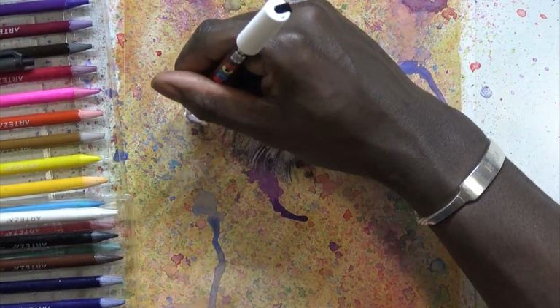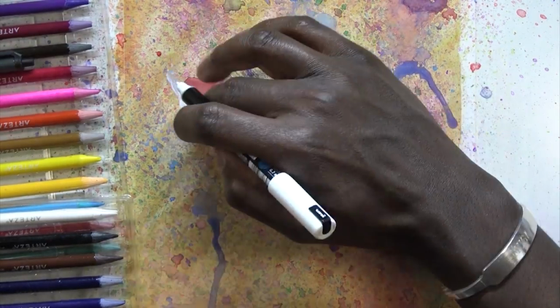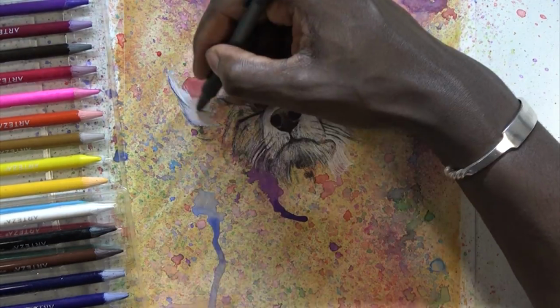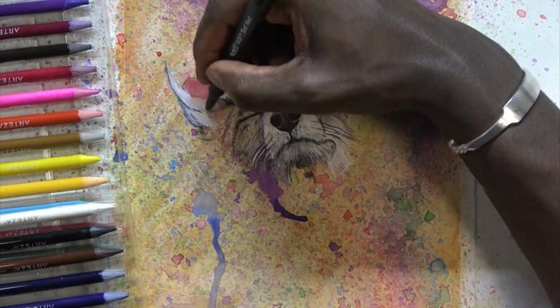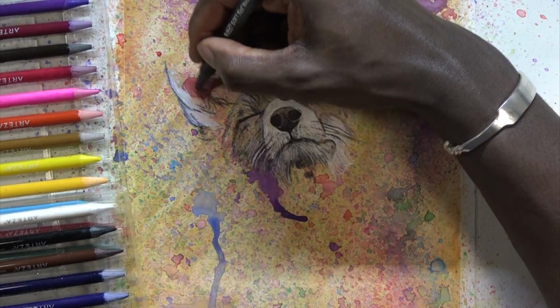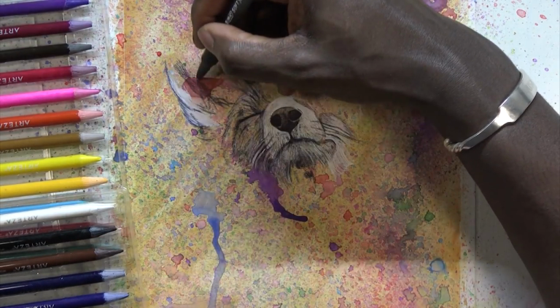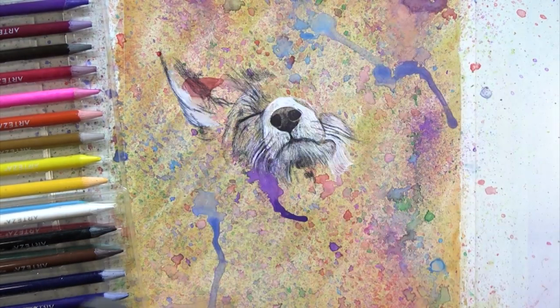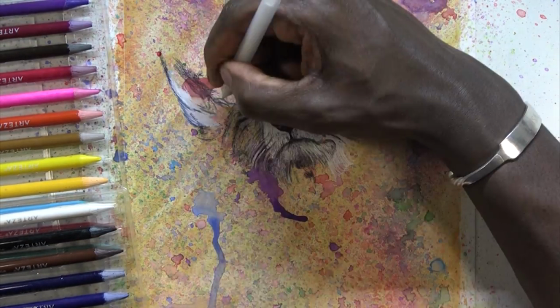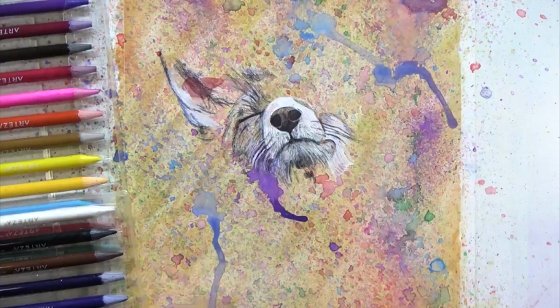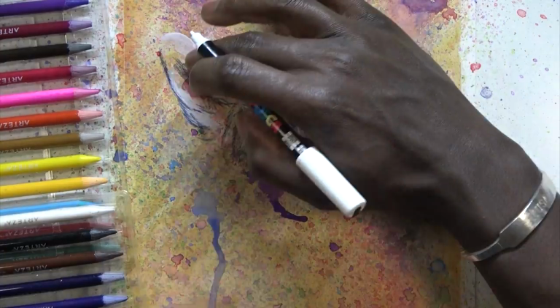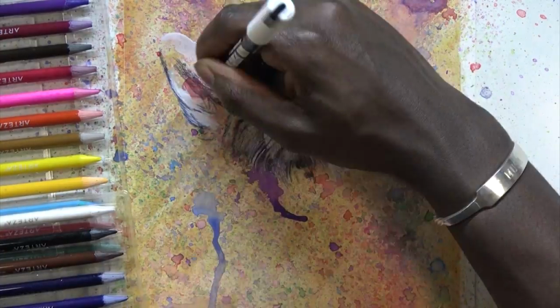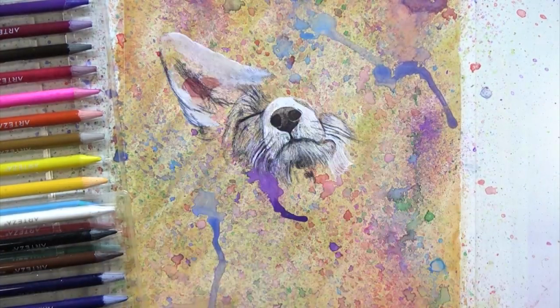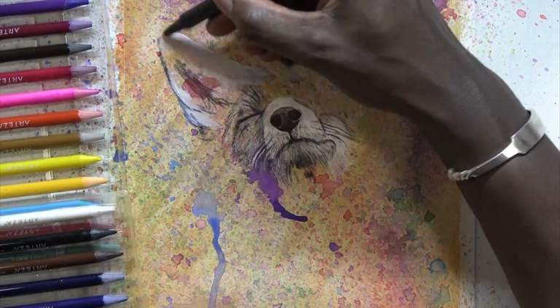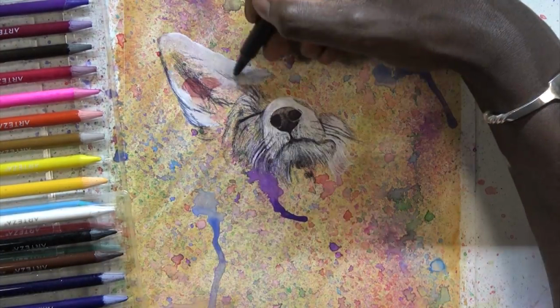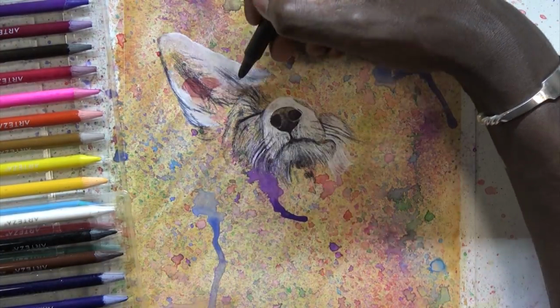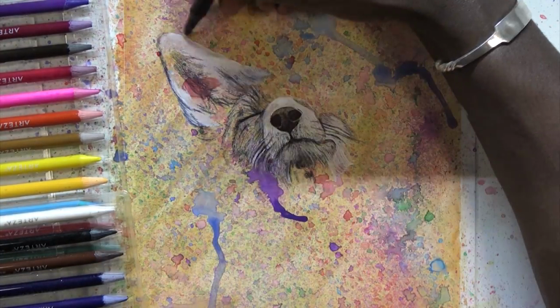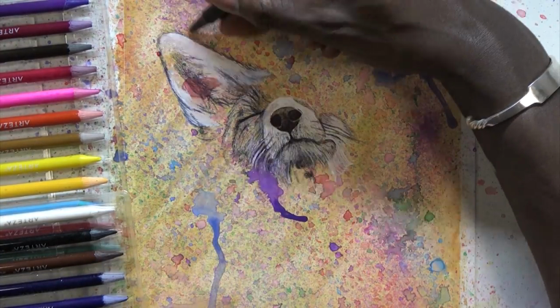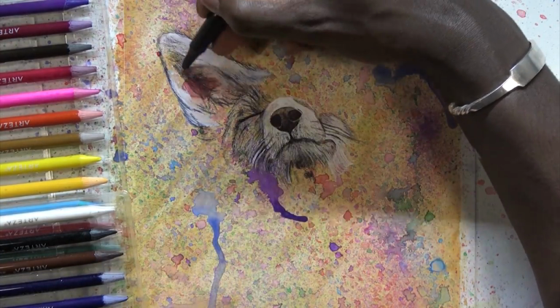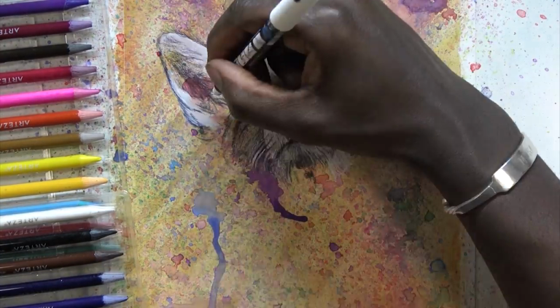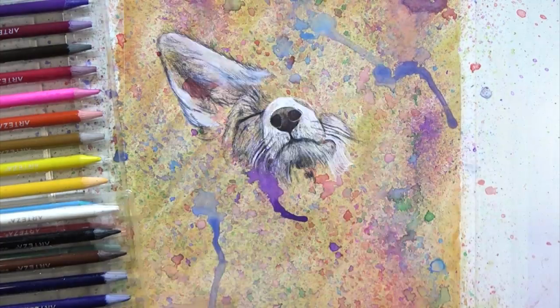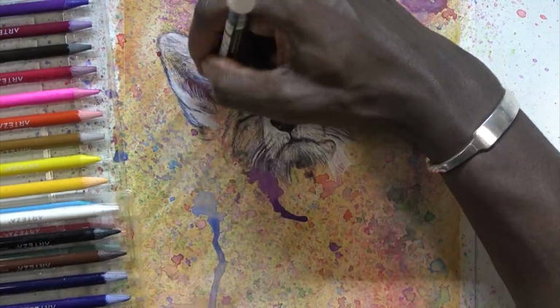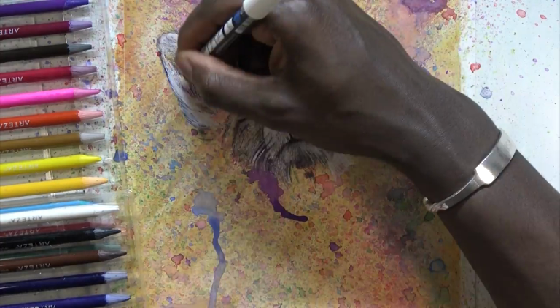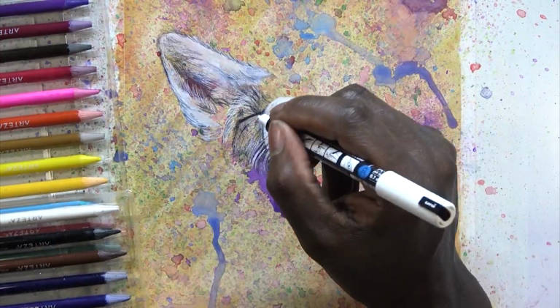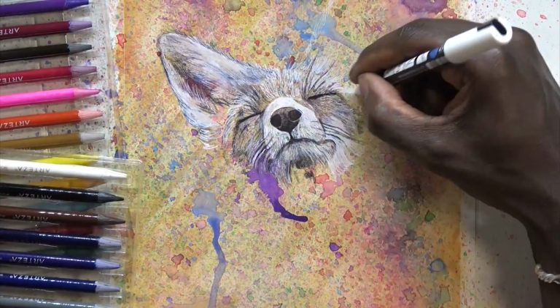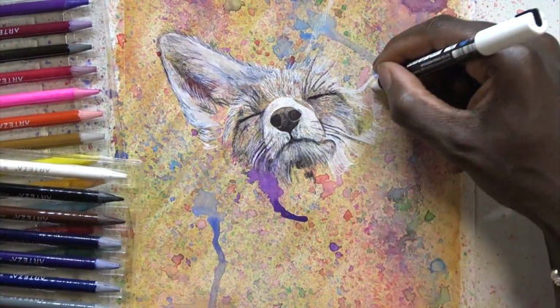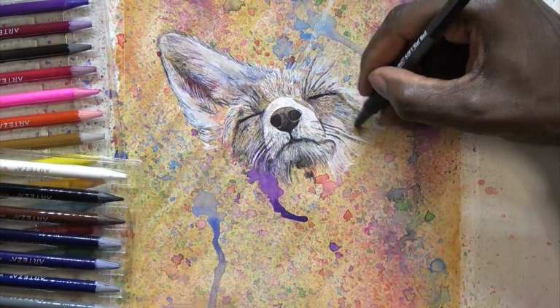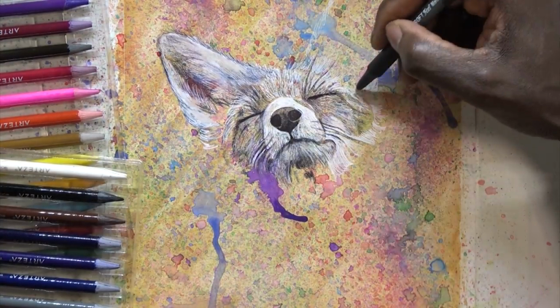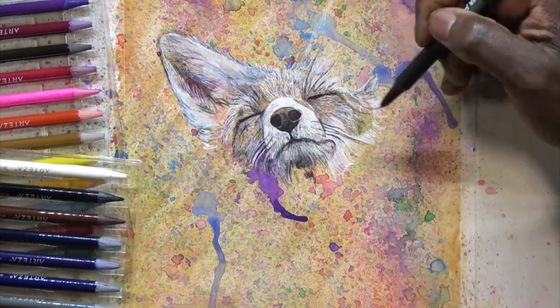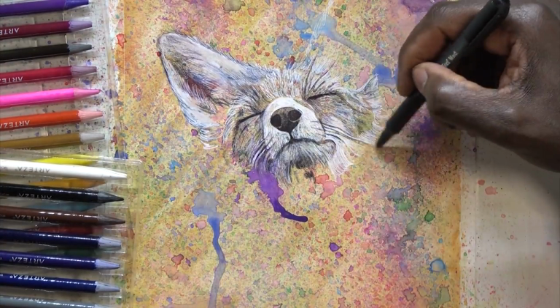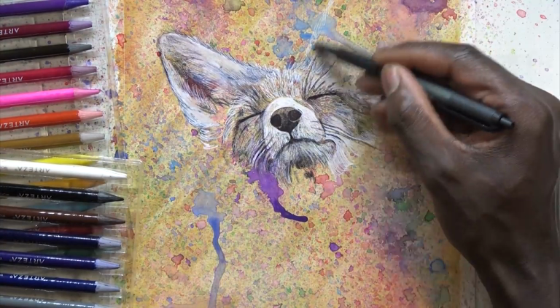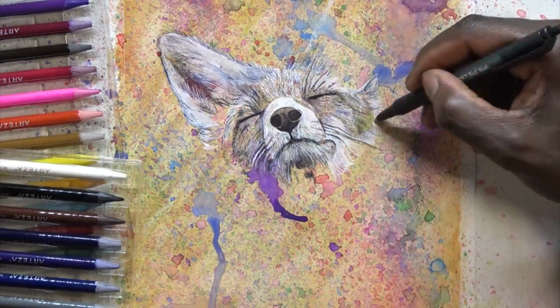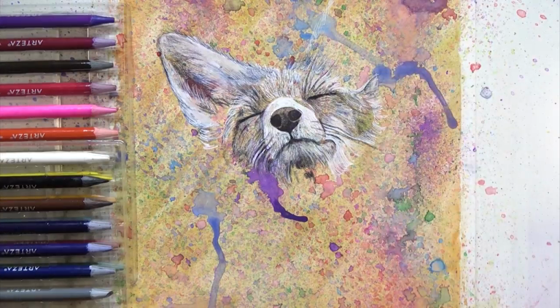Then I started using the brush pens on top of the woodless ones and start flicking from the pencil — if that makes any sense. All of a sudden I just had this crazy colorful type of background. When you're experimenting you don't really have any rules, you just go with it and what happens, happens.